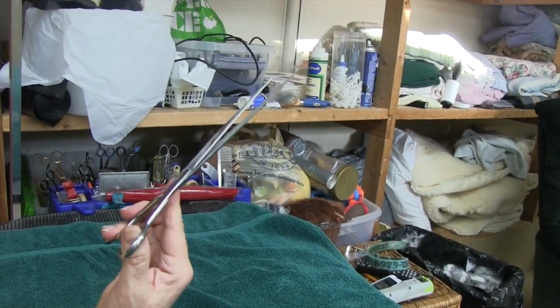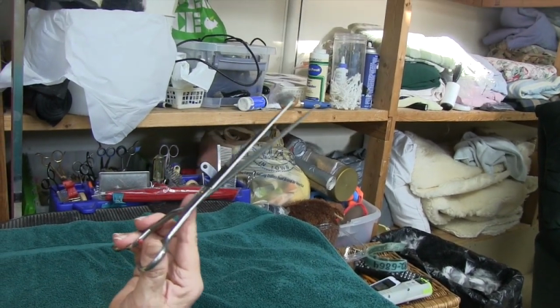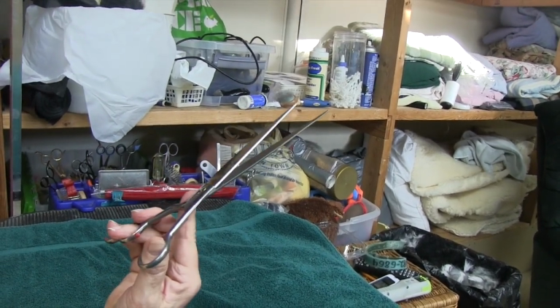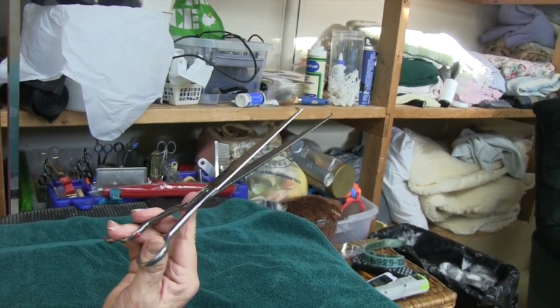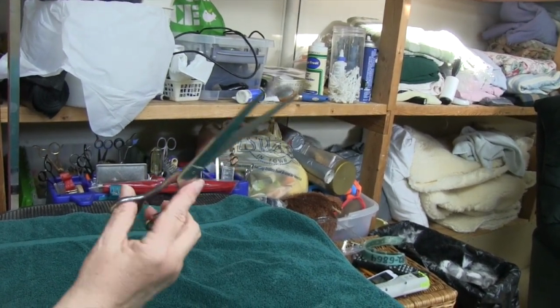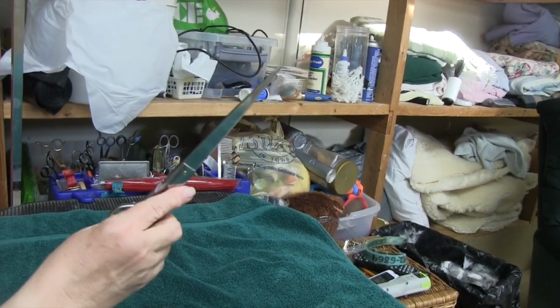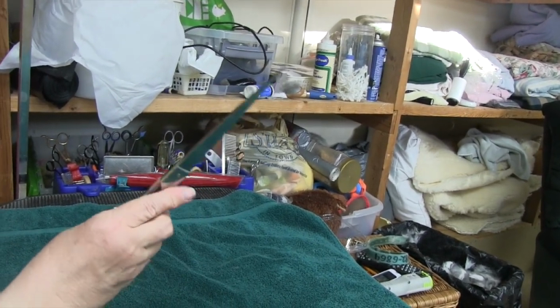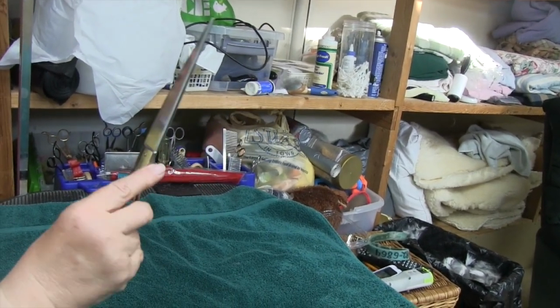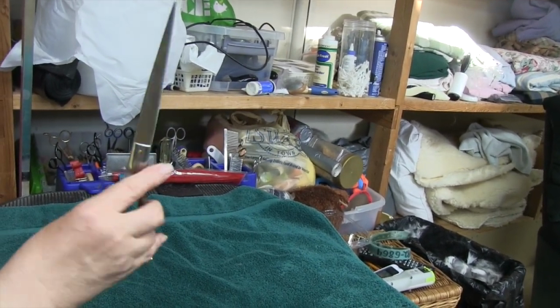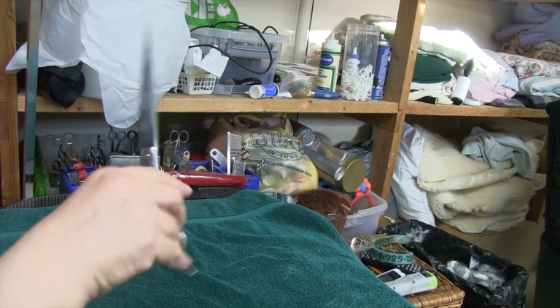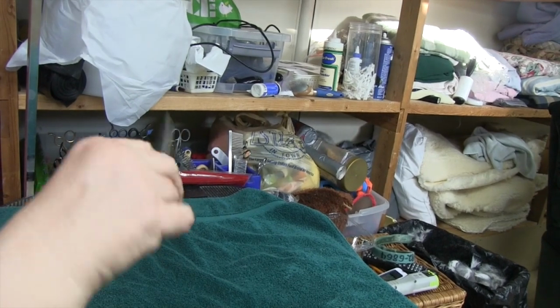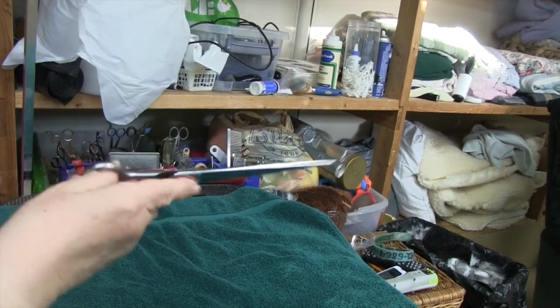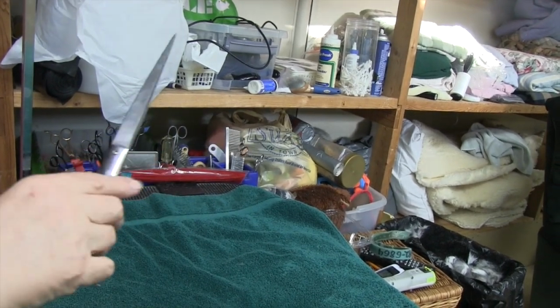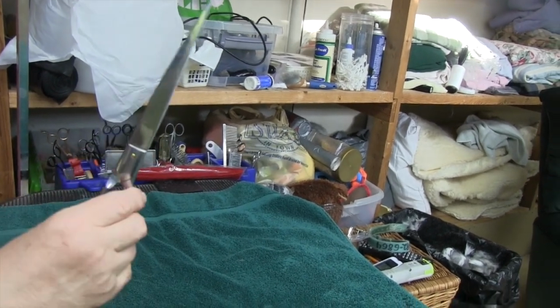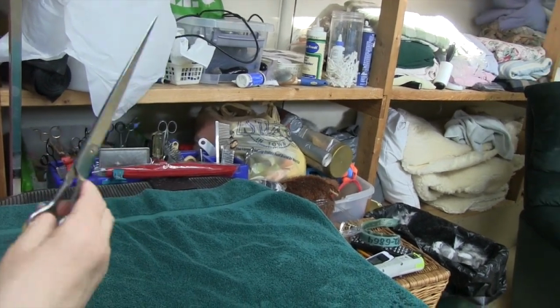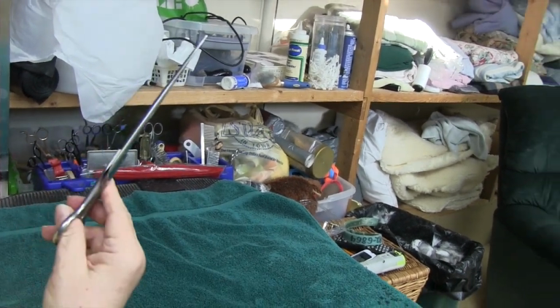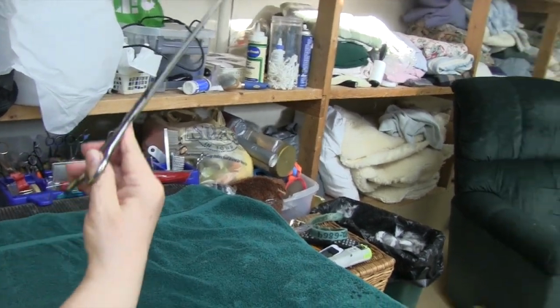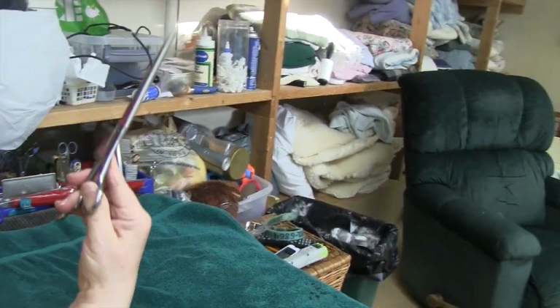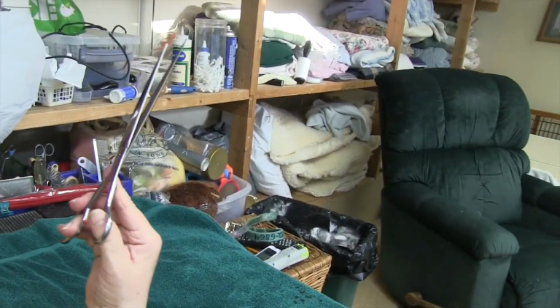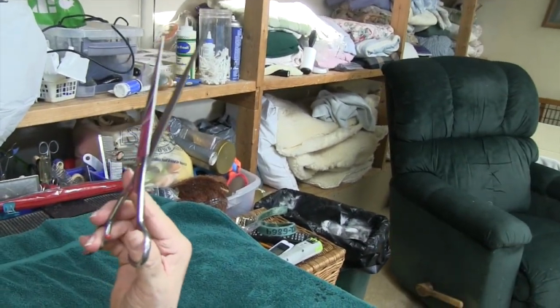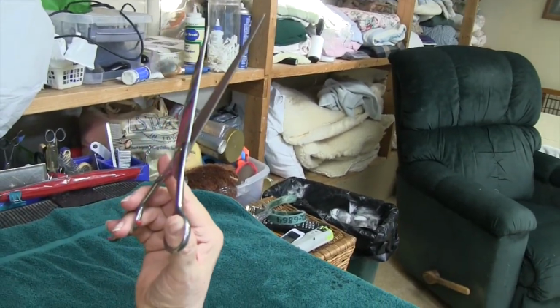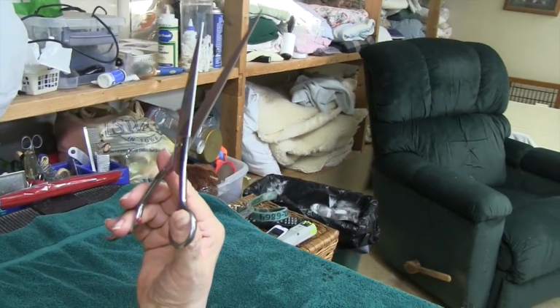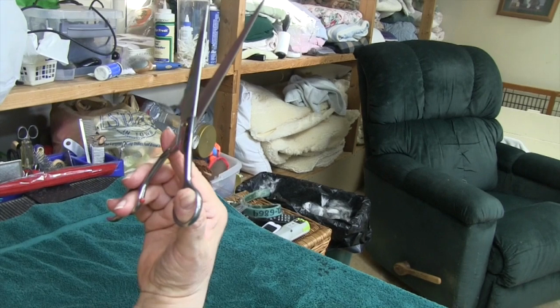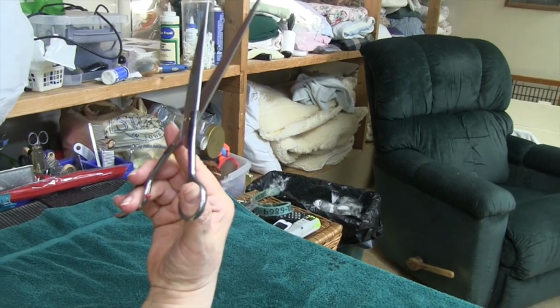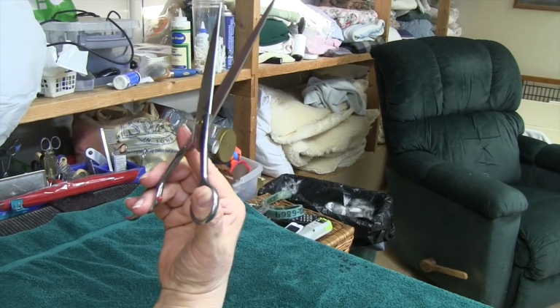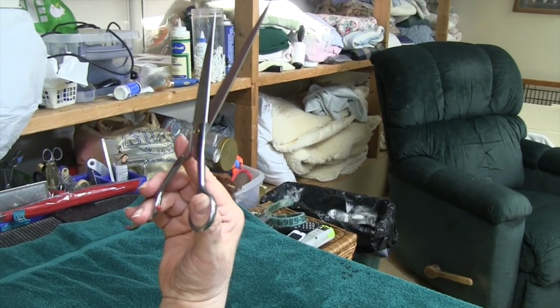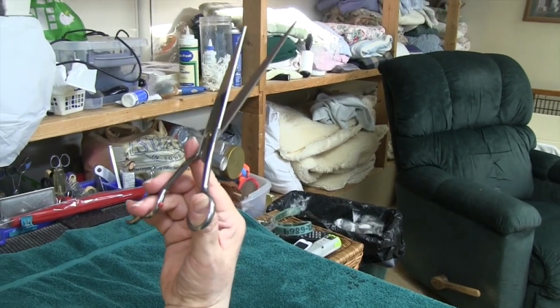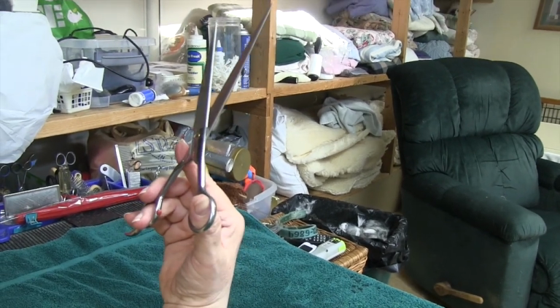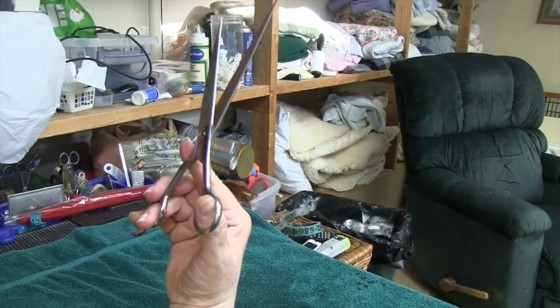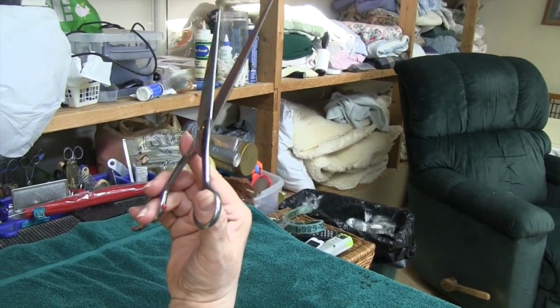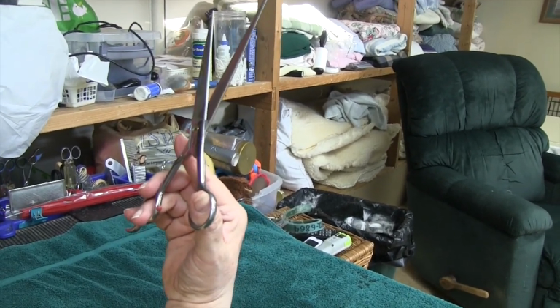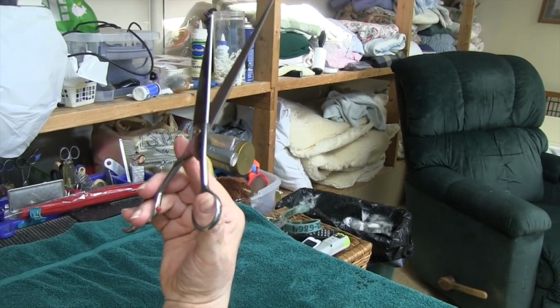When you first put the scissors in your hand, it's going to flop around like a dead fish — it's not going to do what you want it to do. And the reason is, you have to train your fine motor muscles on how to hold the scissors.